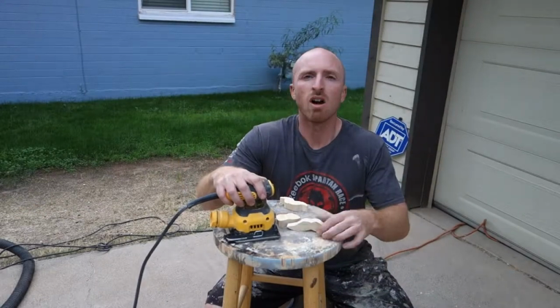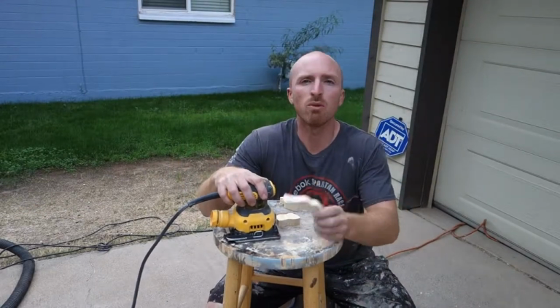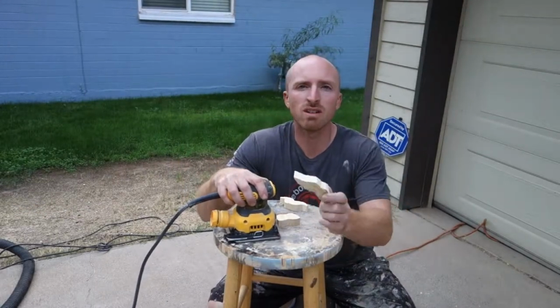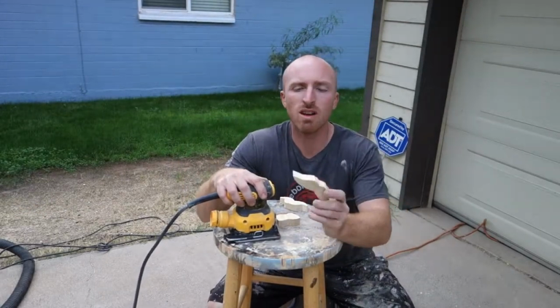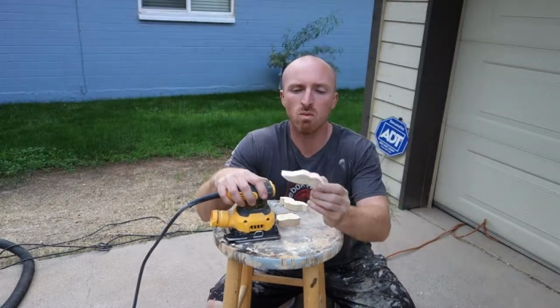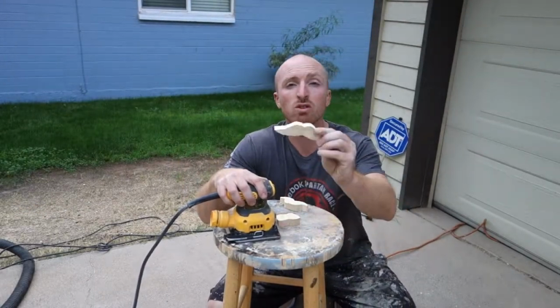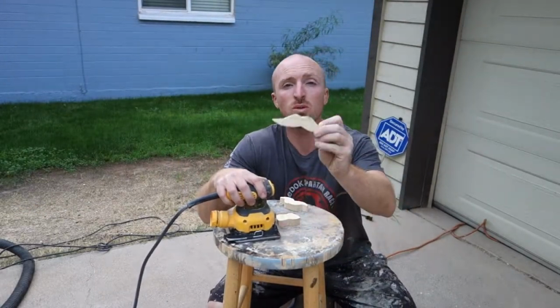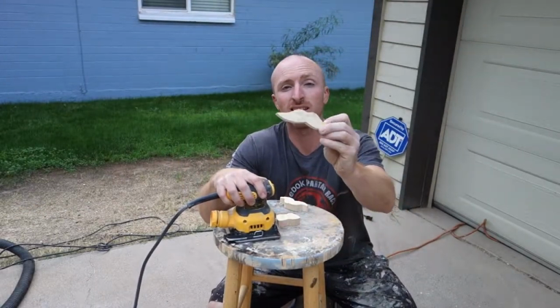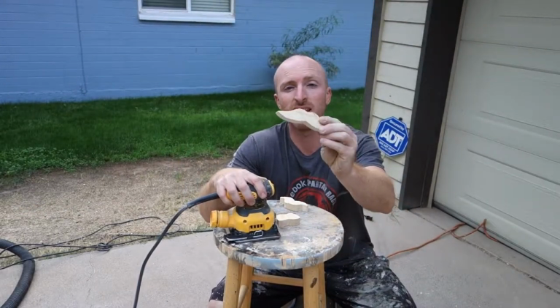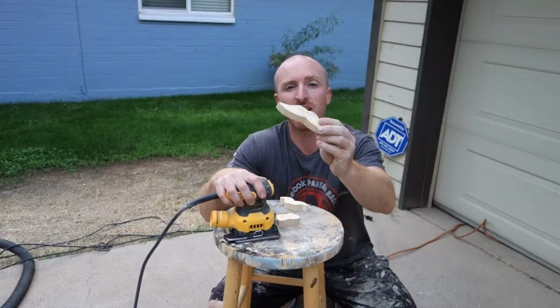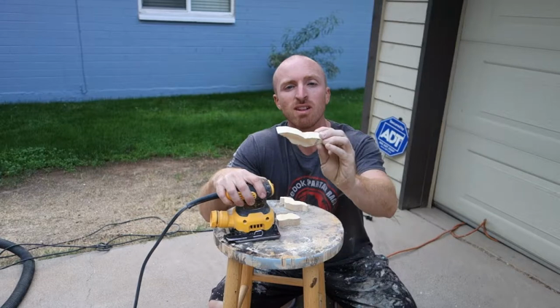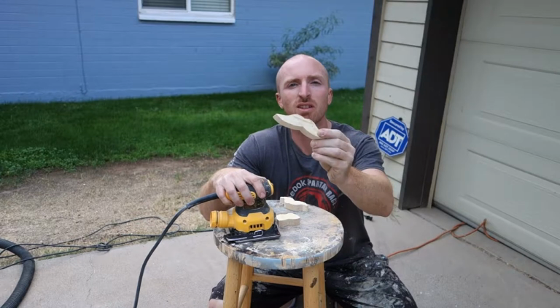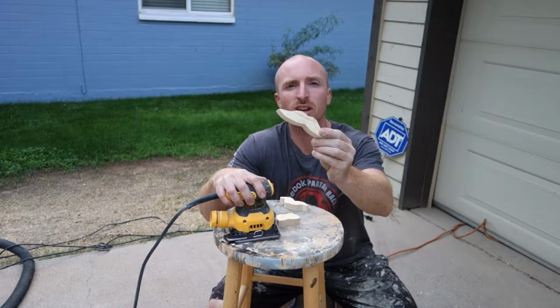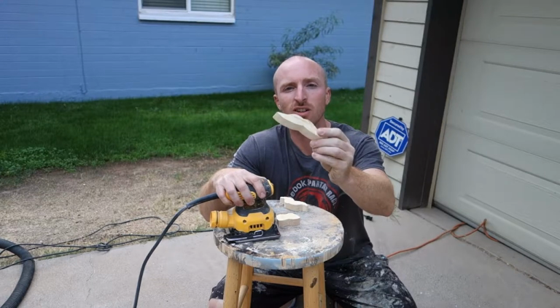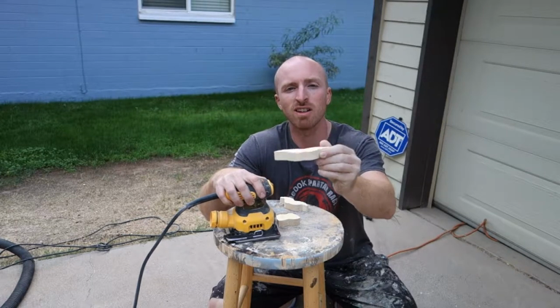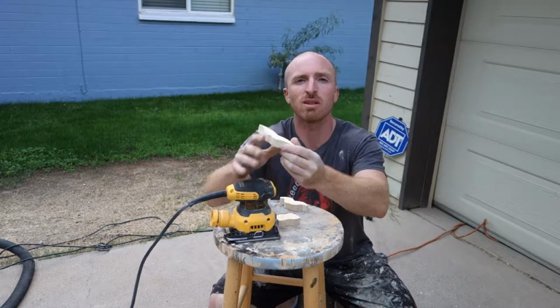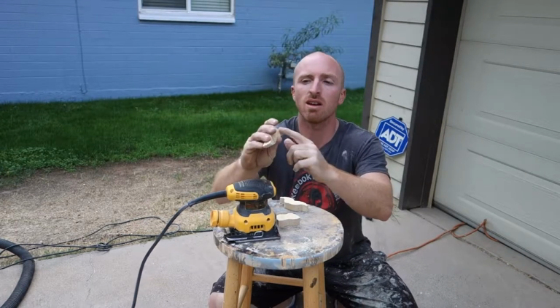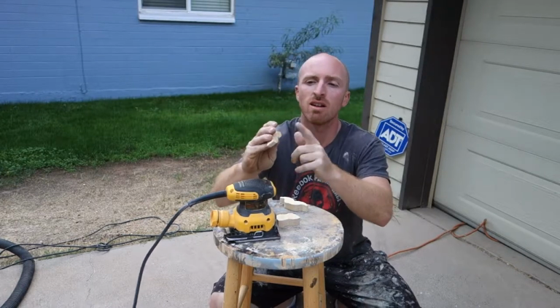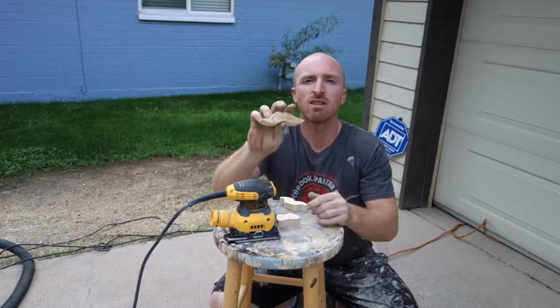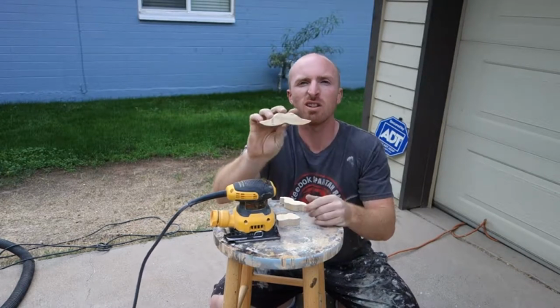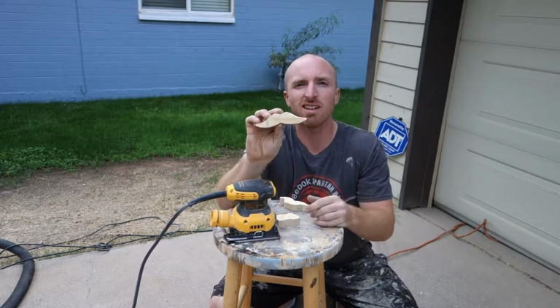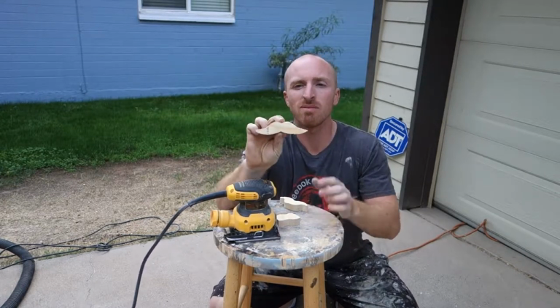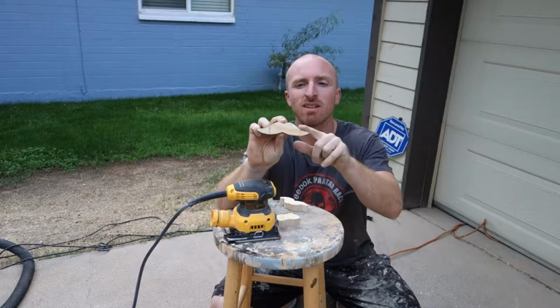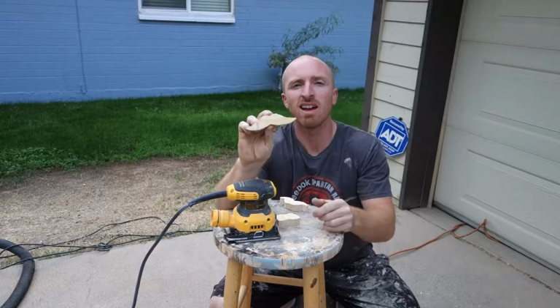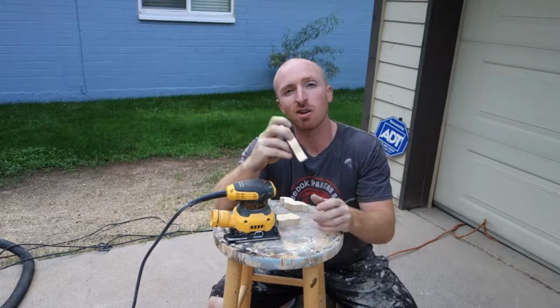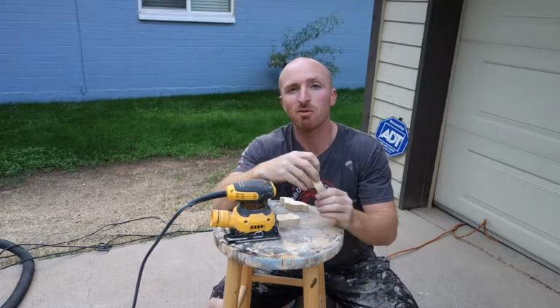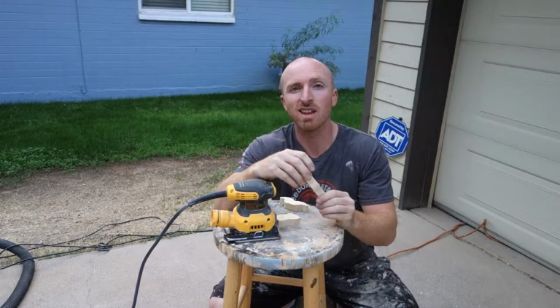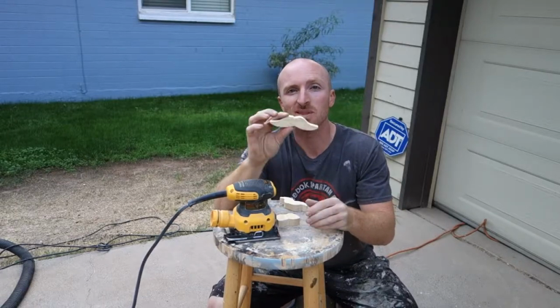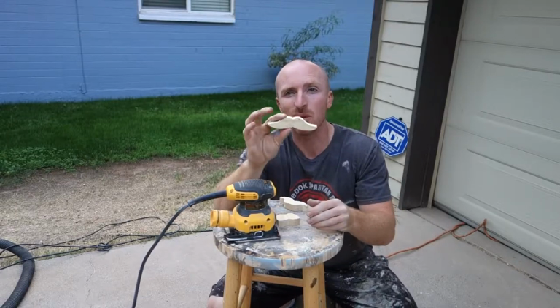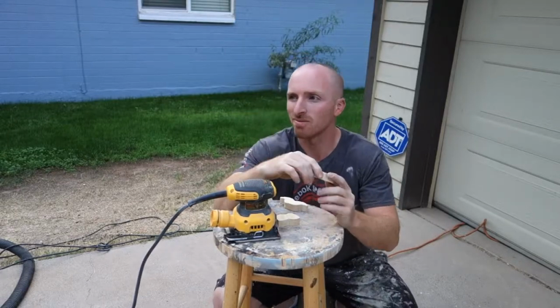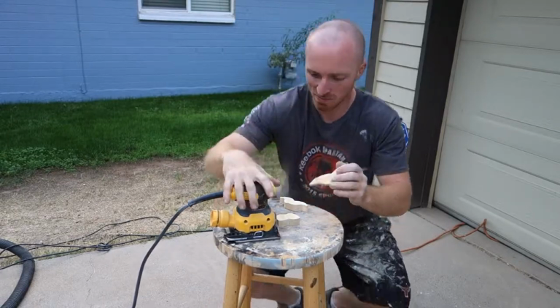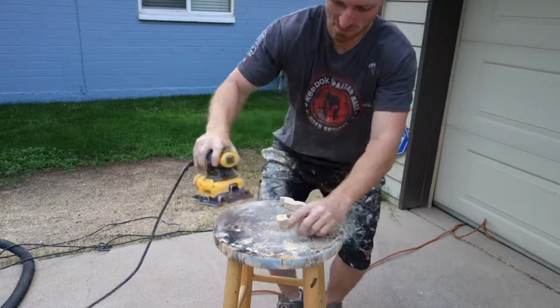Alright, before the sun goes down, what we're going to try to do is sand these out, give it a little more character, get rid of some of the dirt and everything on them. So next step, sand them out.